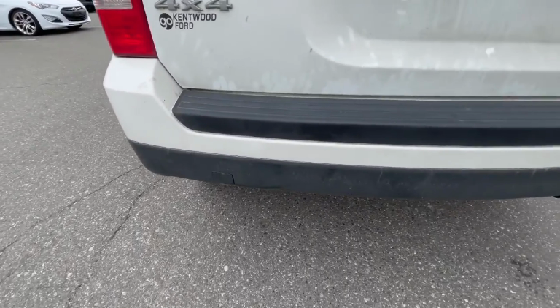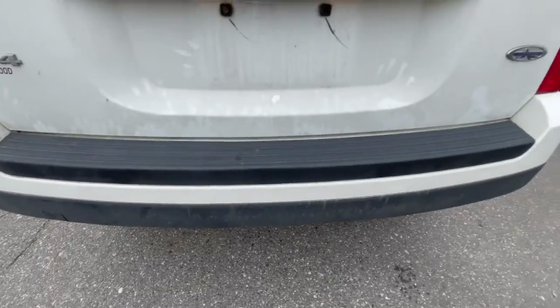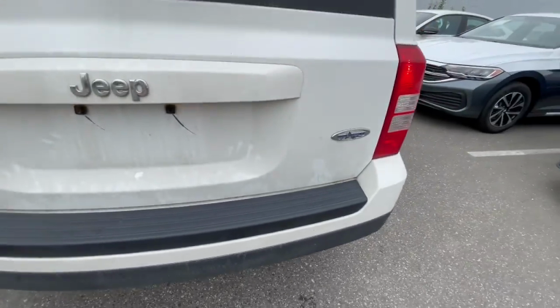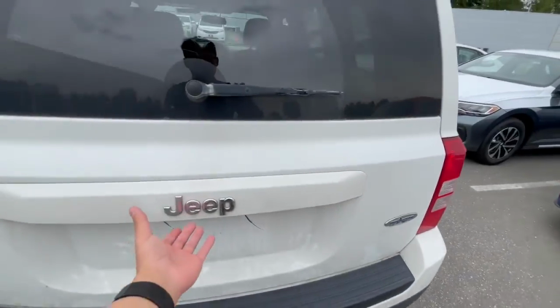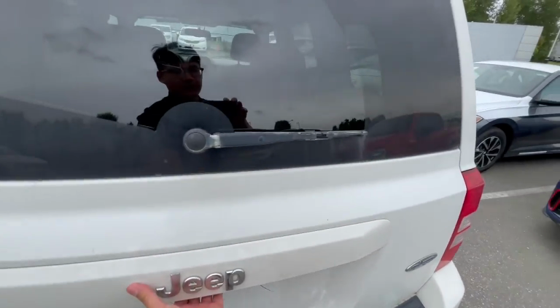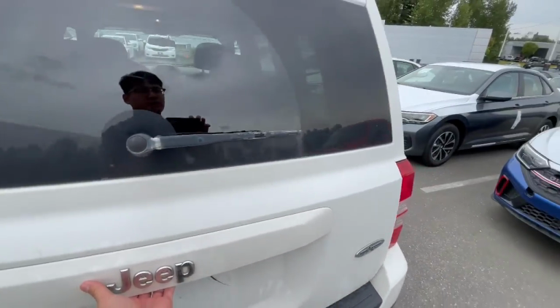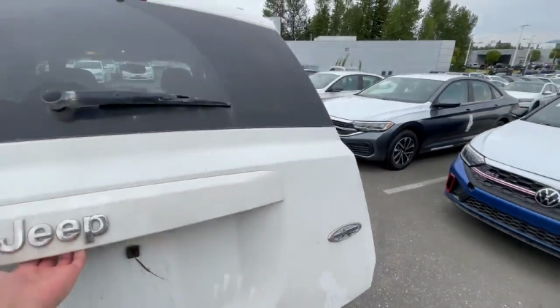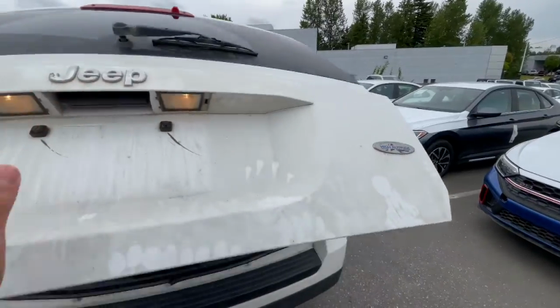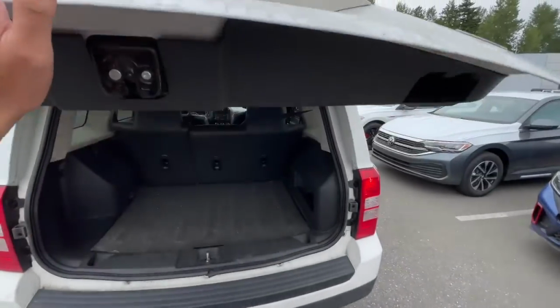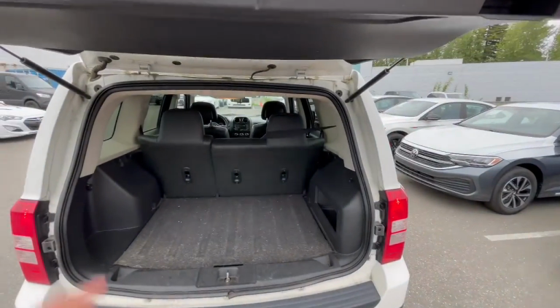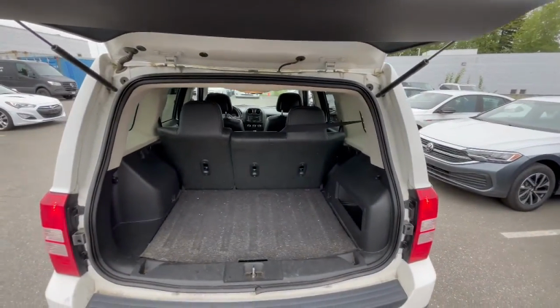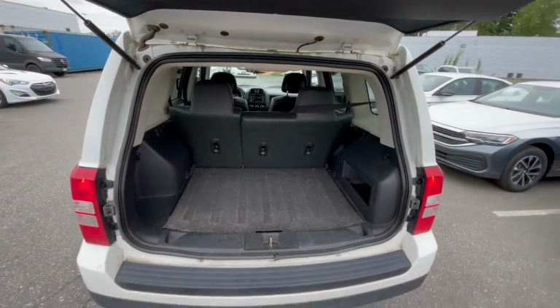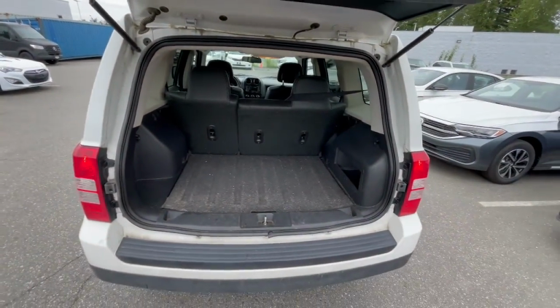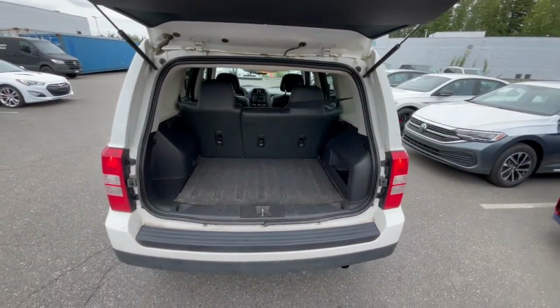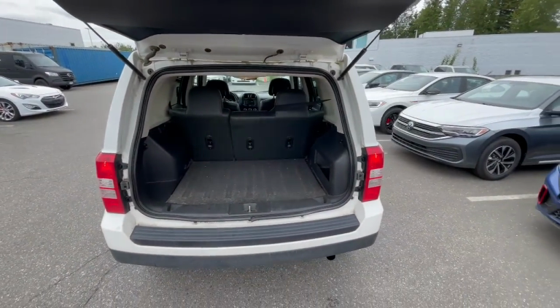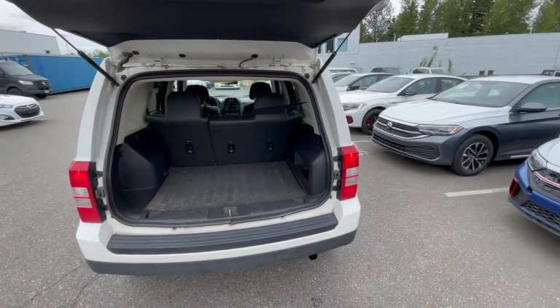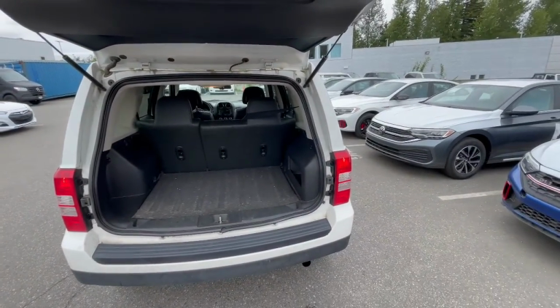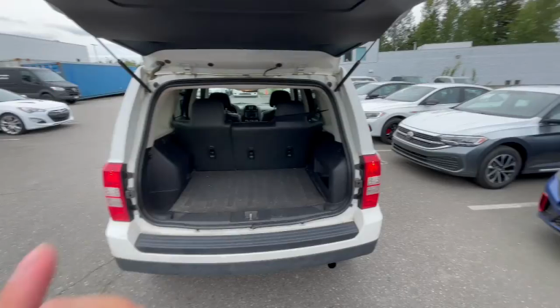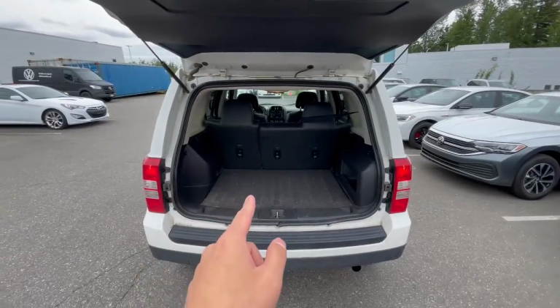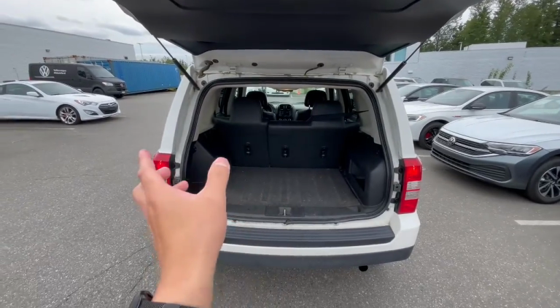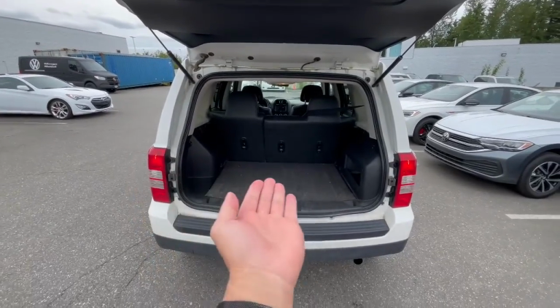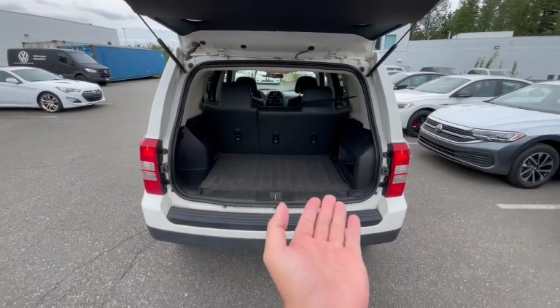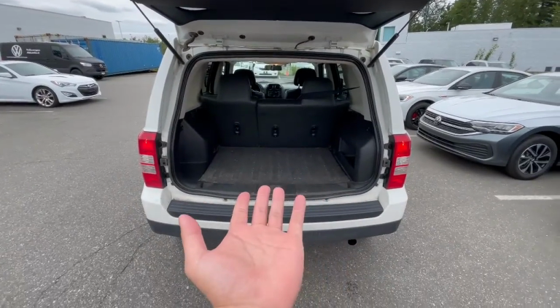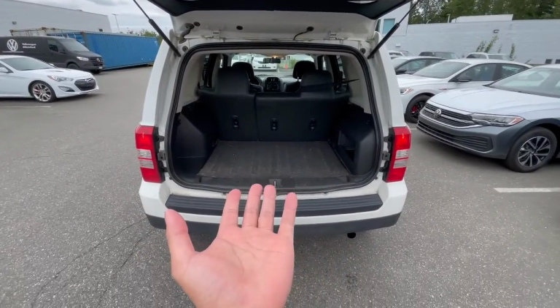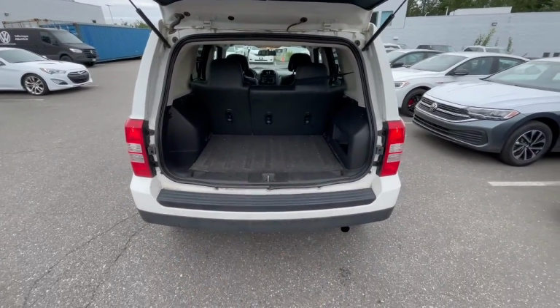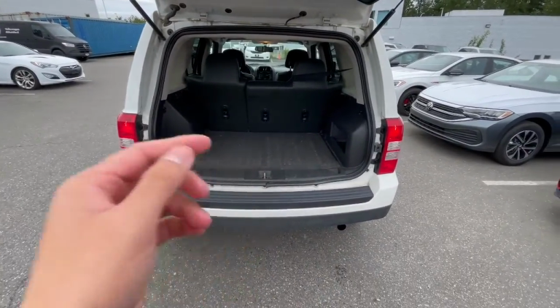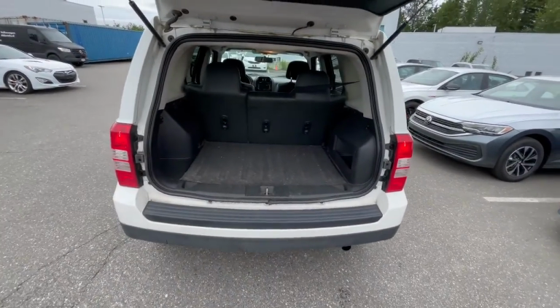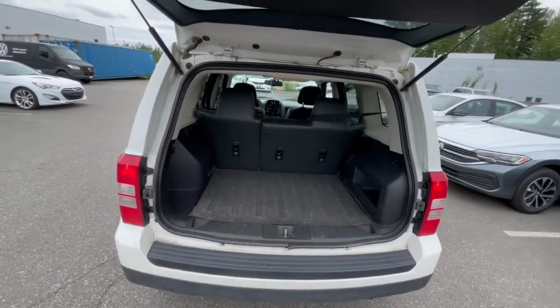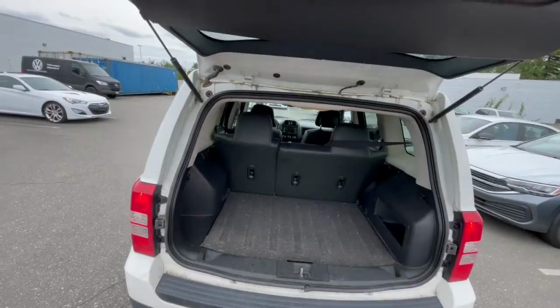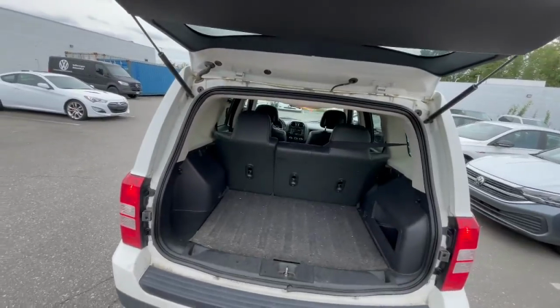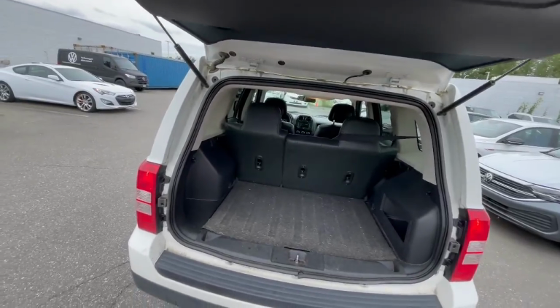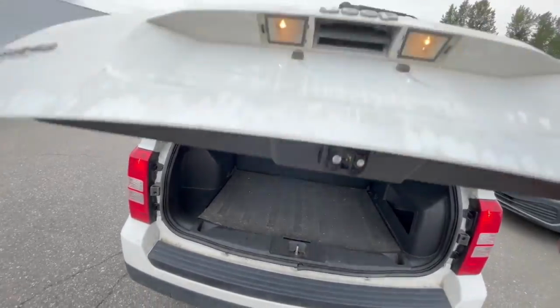Let me show you the trunk. It is dirty right now but it would get fully detailed for you. The trunk does have a decent amount of space. This one was pet-owned, as you can see here — just want to let you know everything about it. It does need a detail to get the fur out.